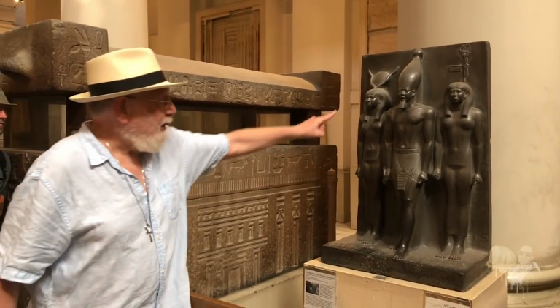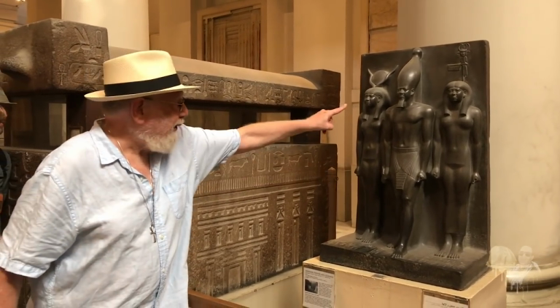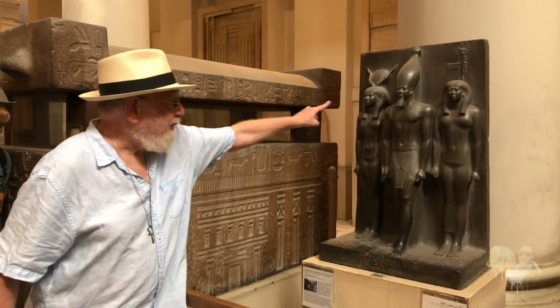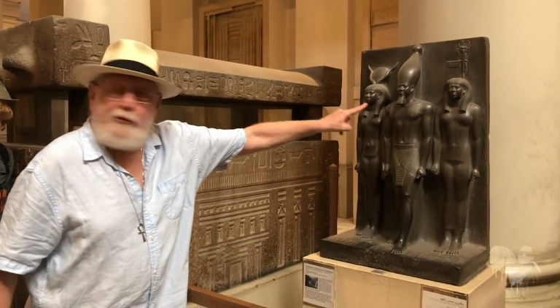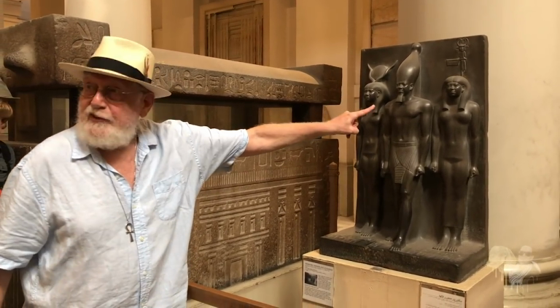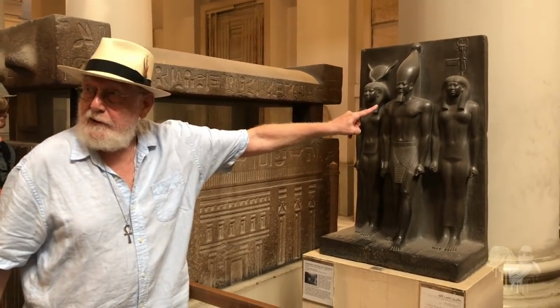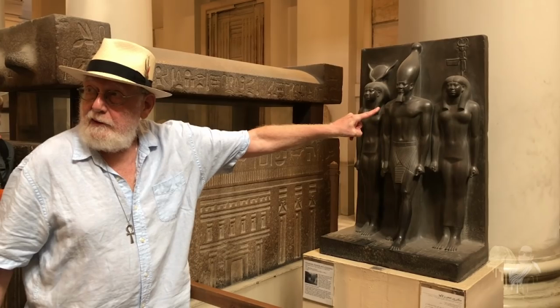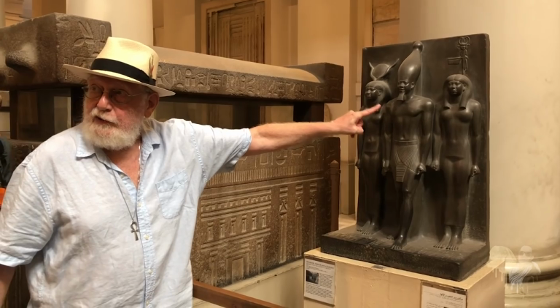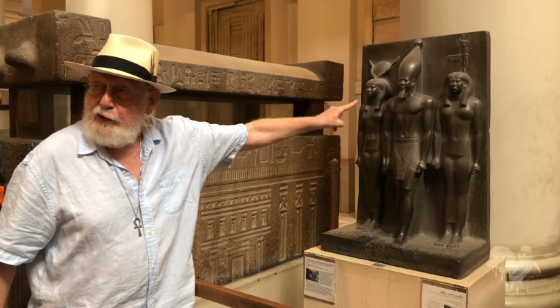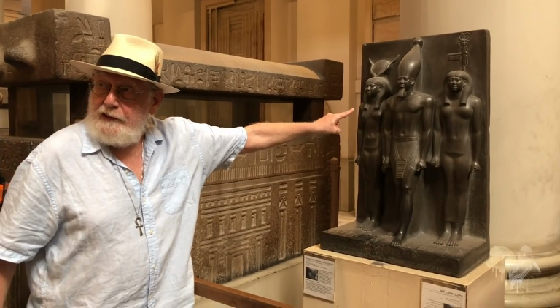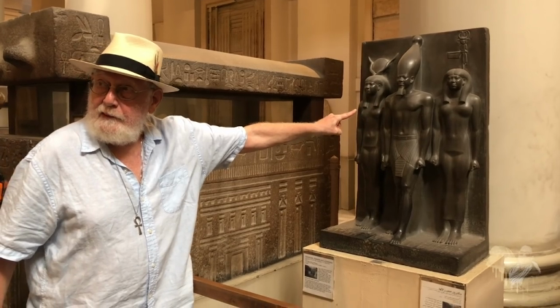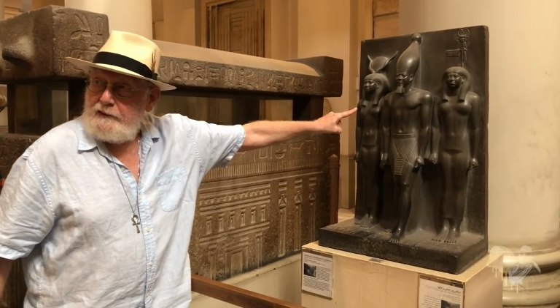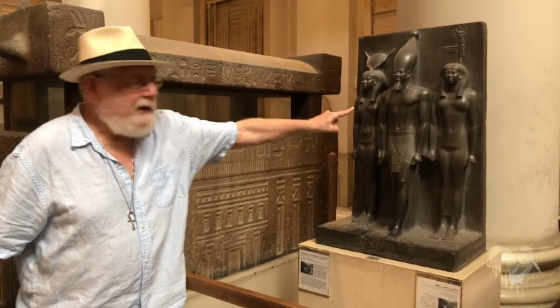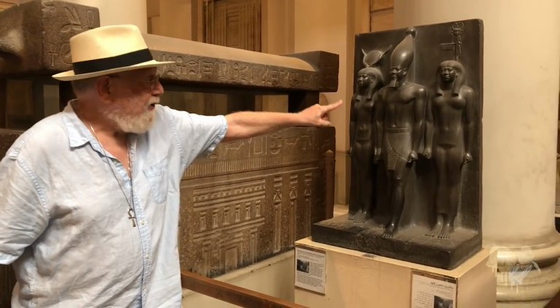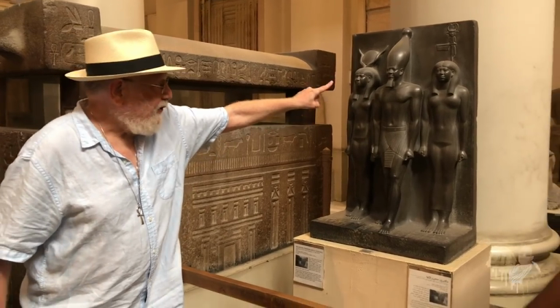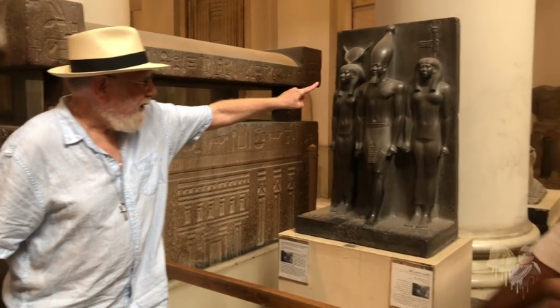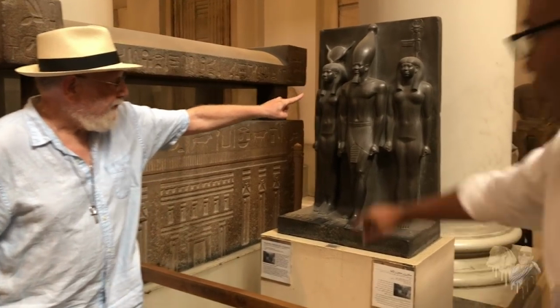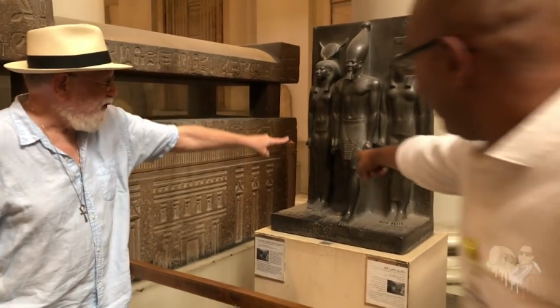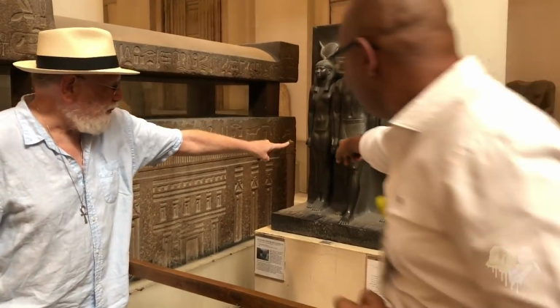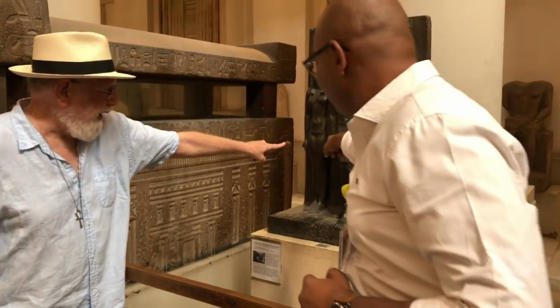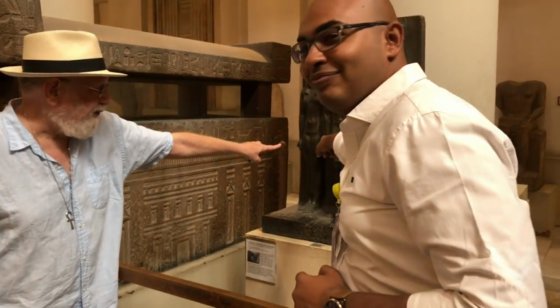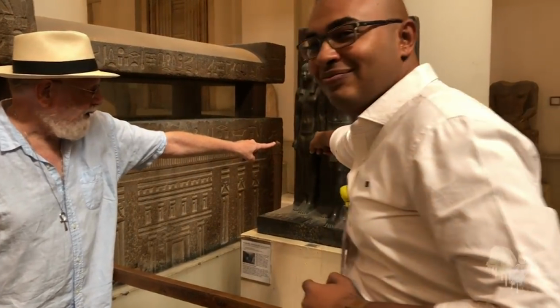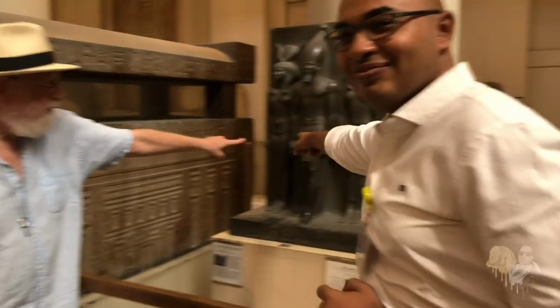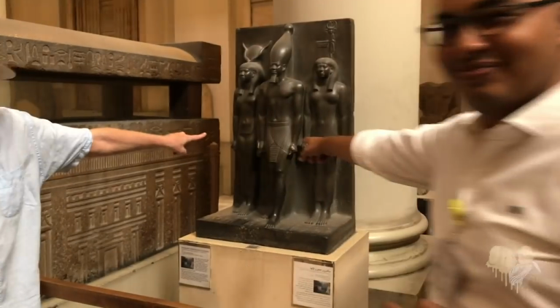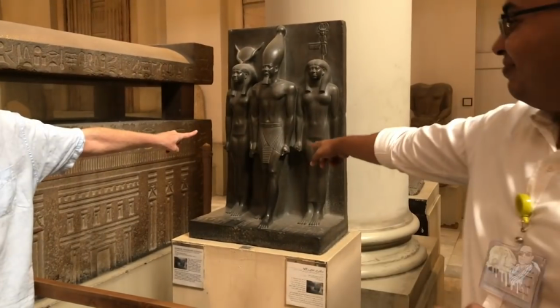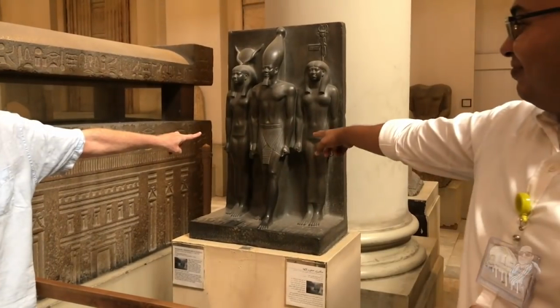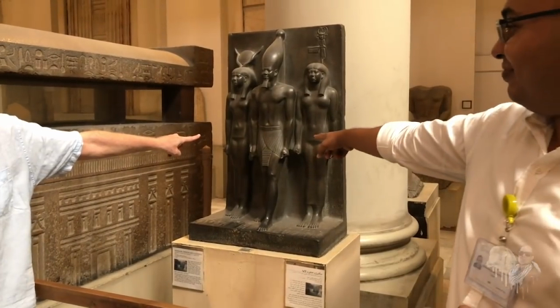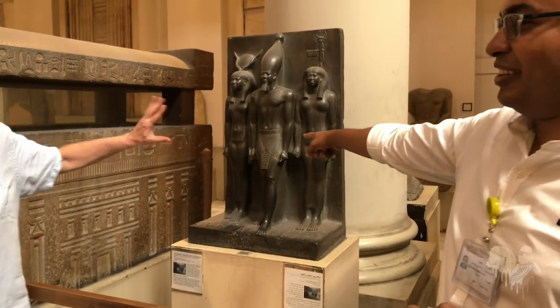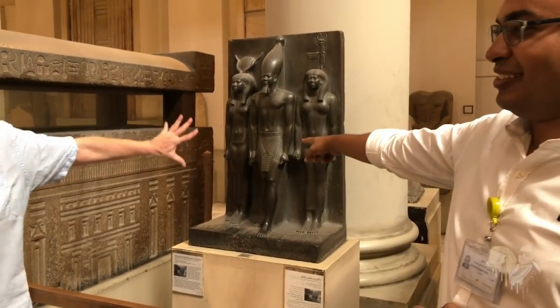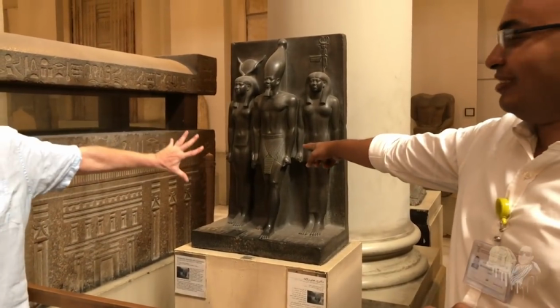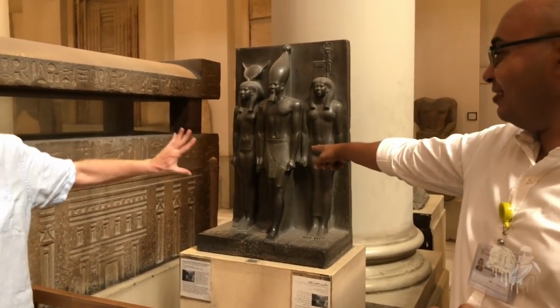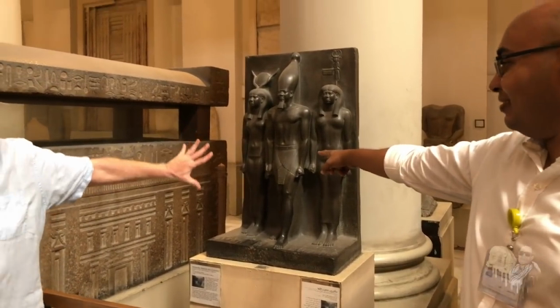But look at them — that's brother and sister. She's chosen him. Look at the hands. She's pushing him forward. This is pre-dynastic, showing the matriarch.